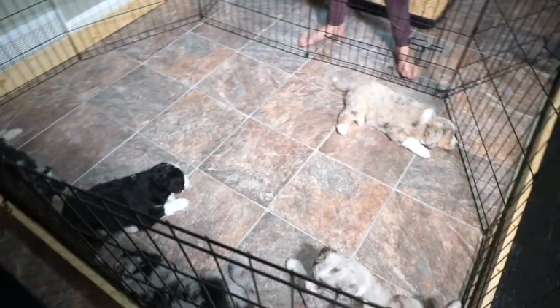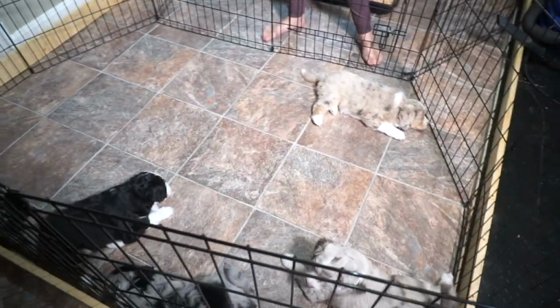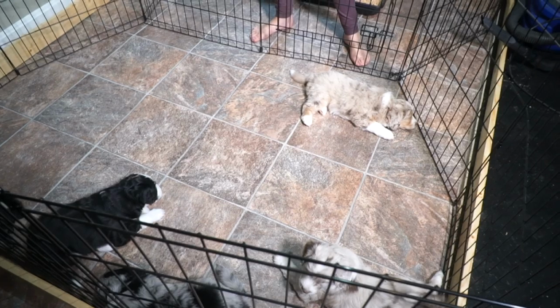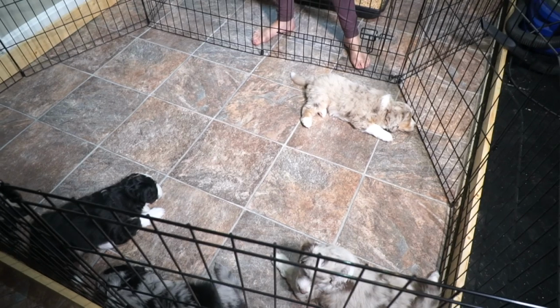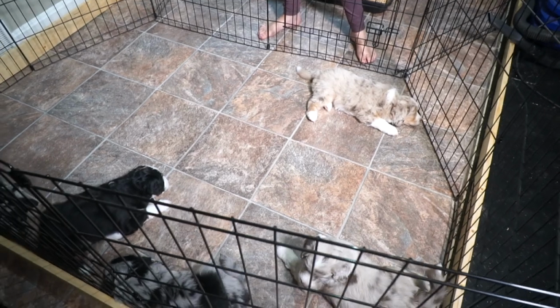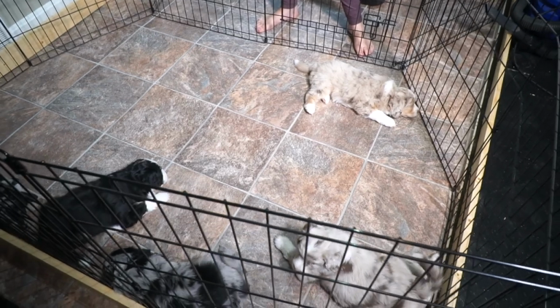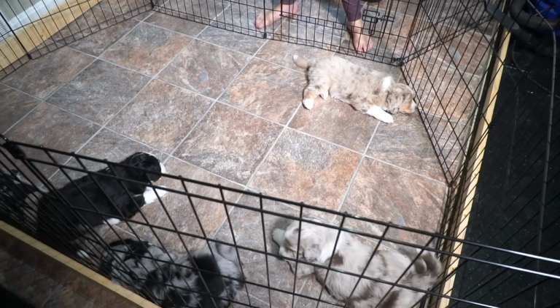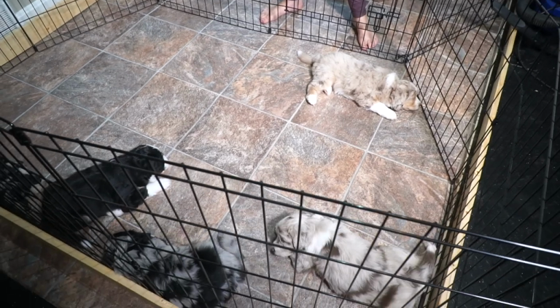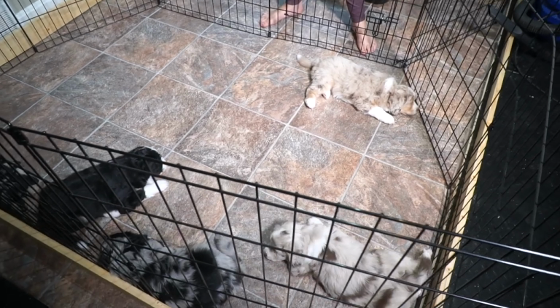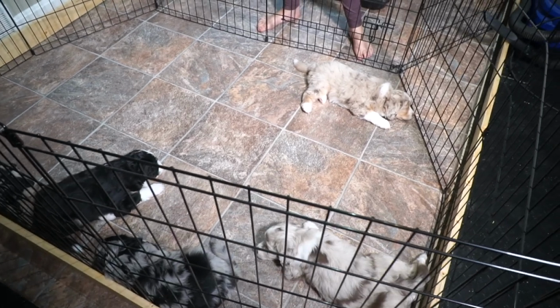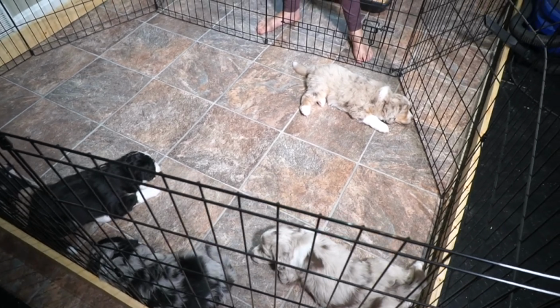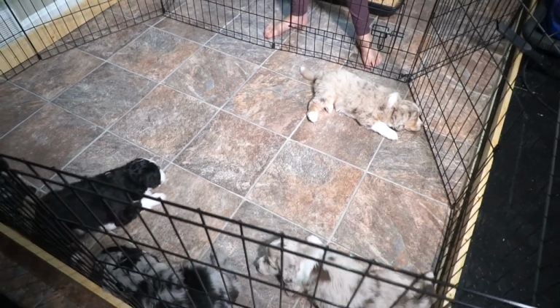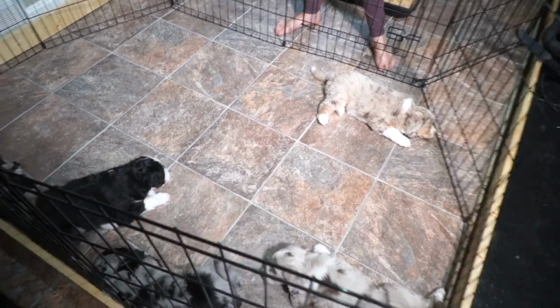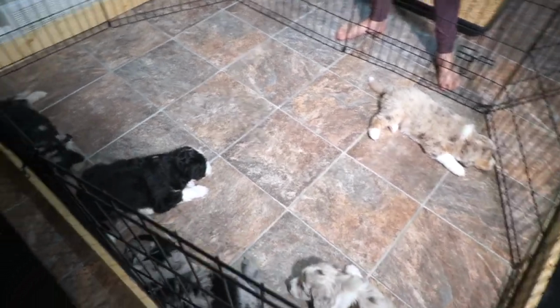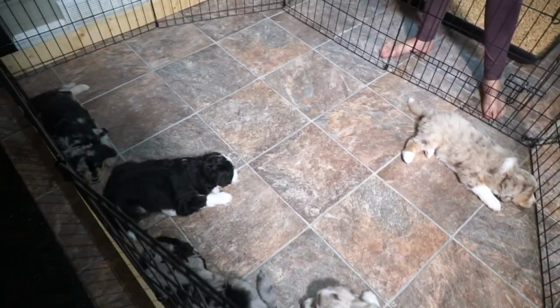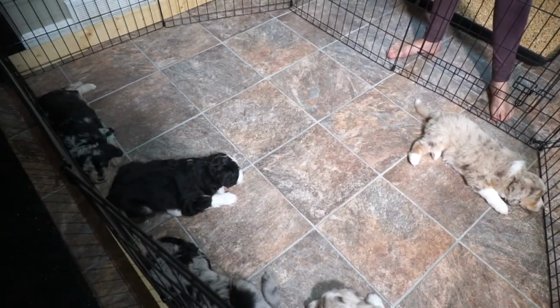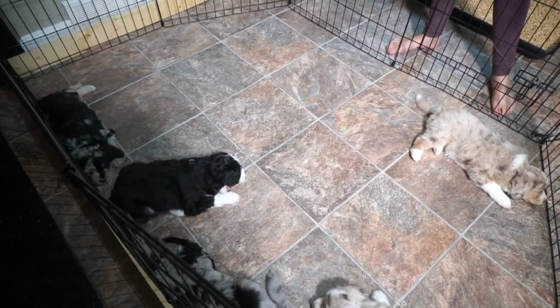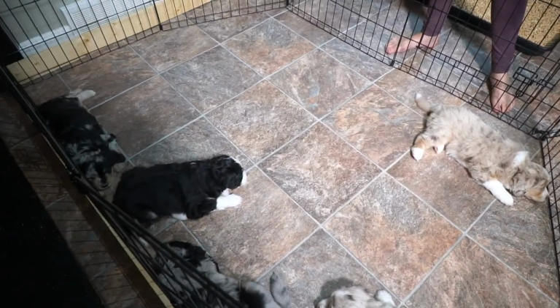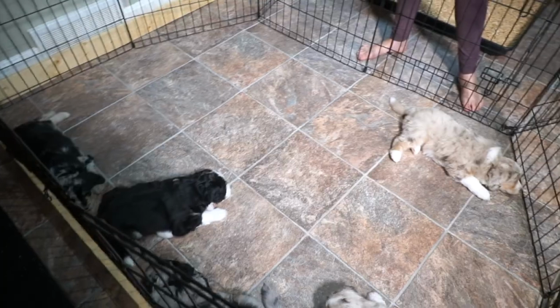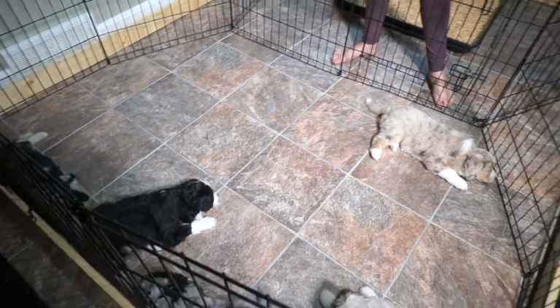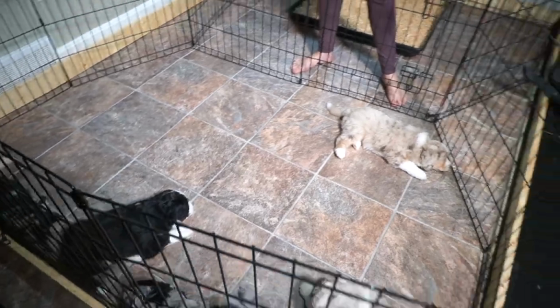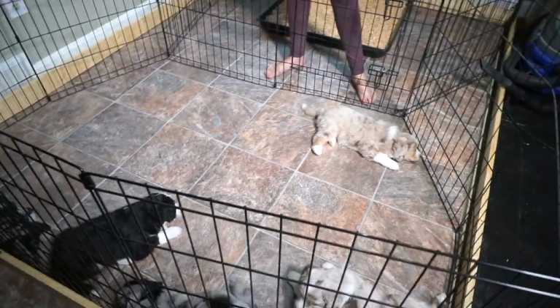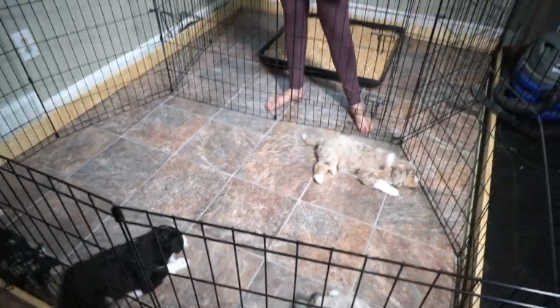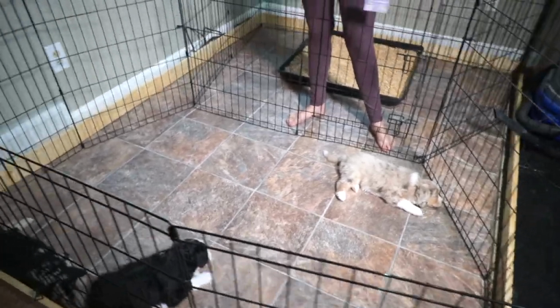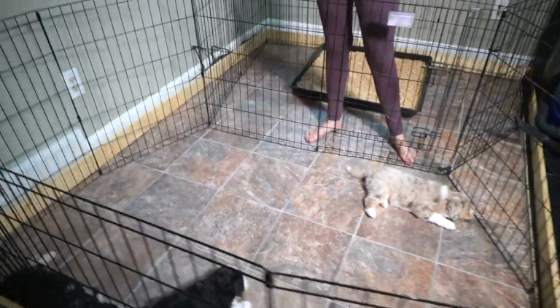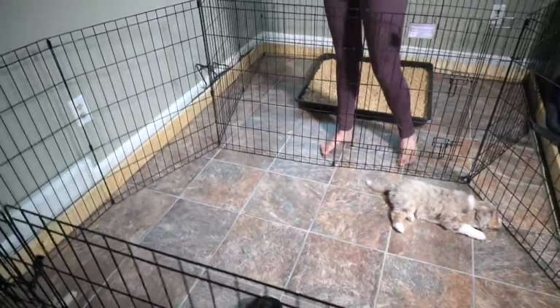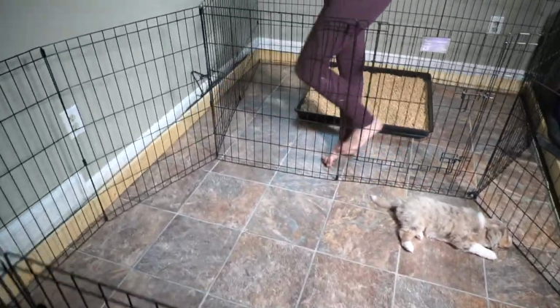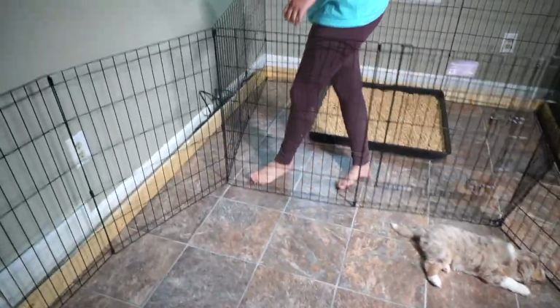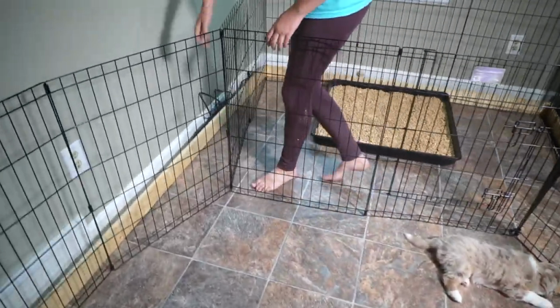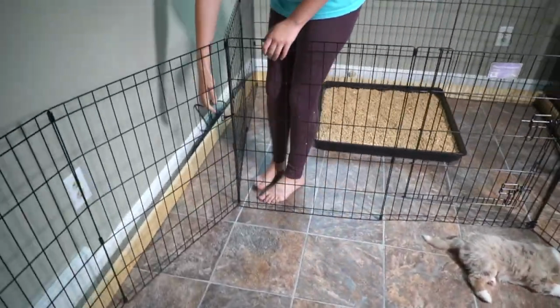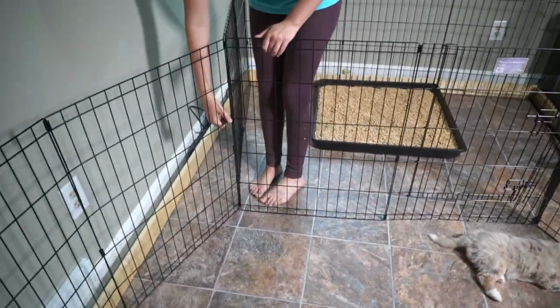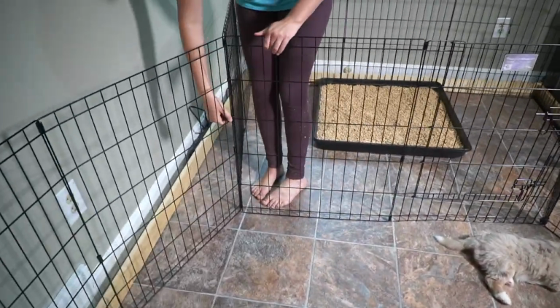These are mini poochie puppies, by the way. They've been wild the last hour and everybody's just now starting to calm down and getting ready to take a nap. All right, Morgan, show them how we unhook that again.